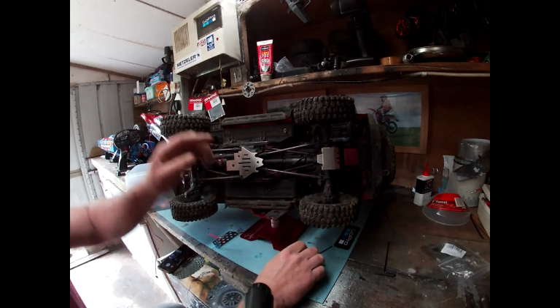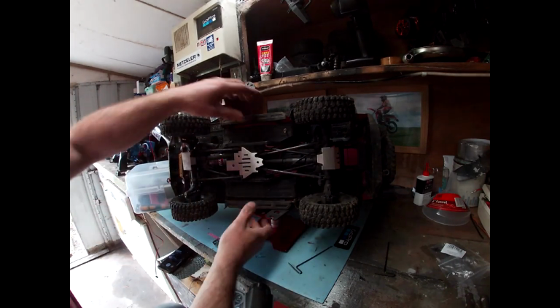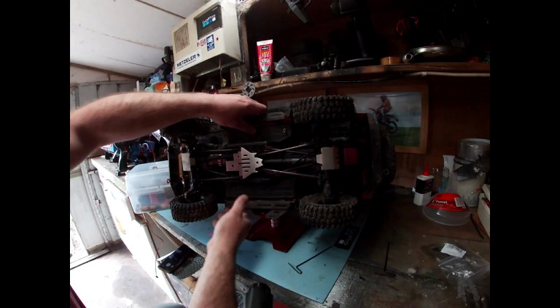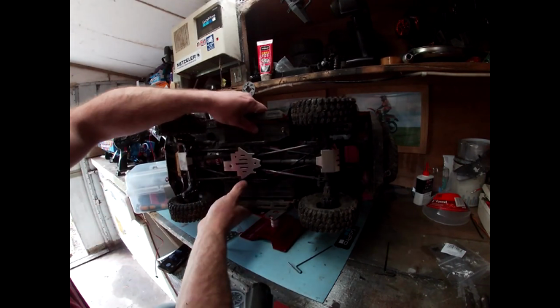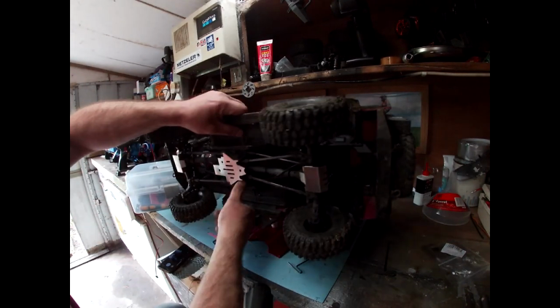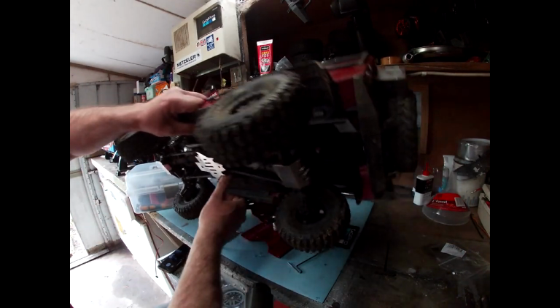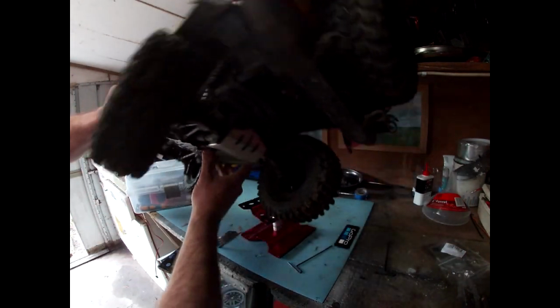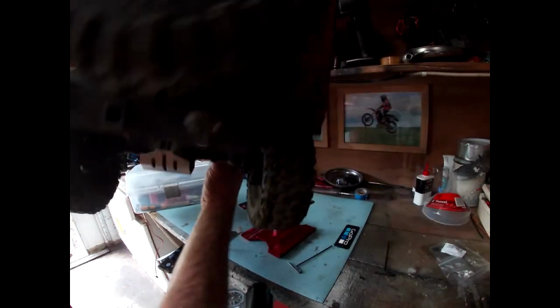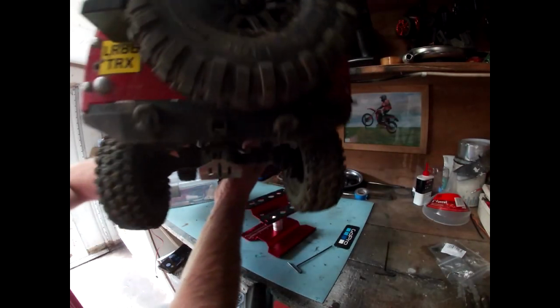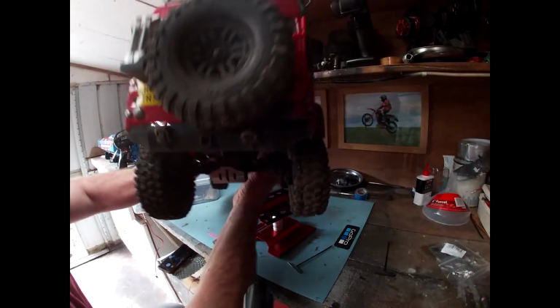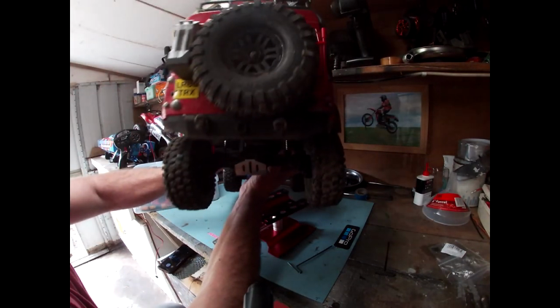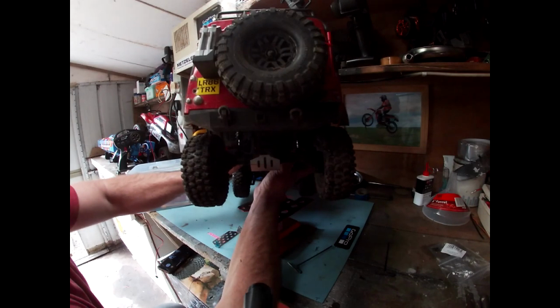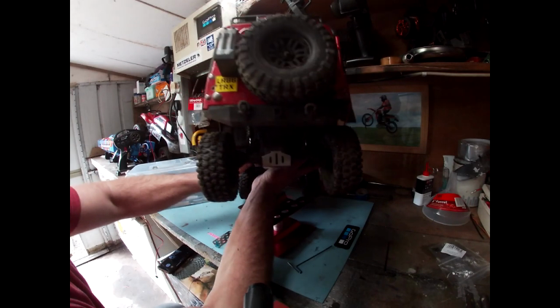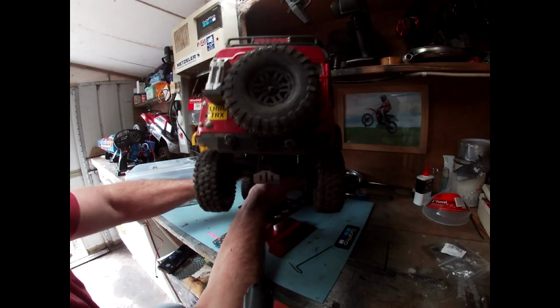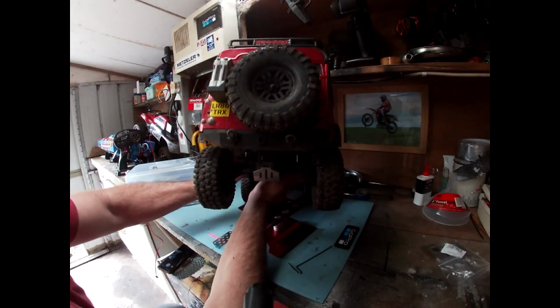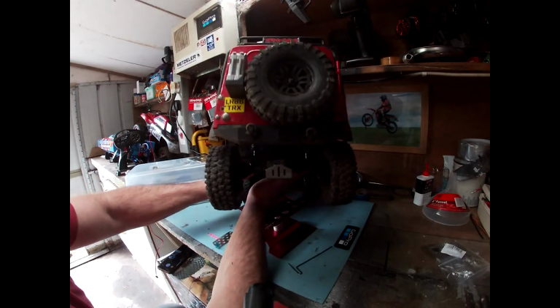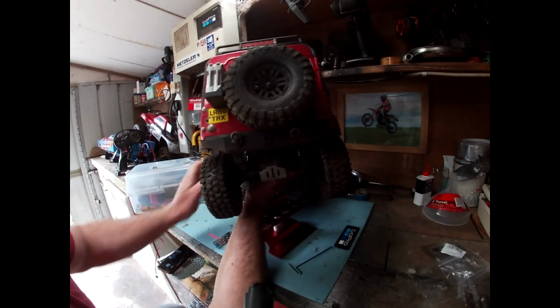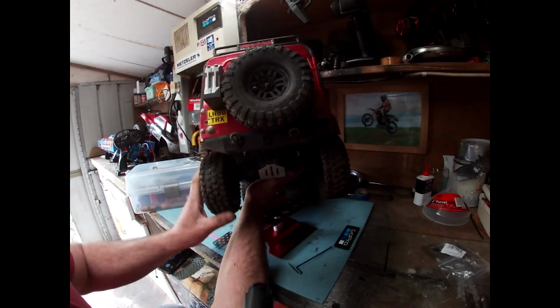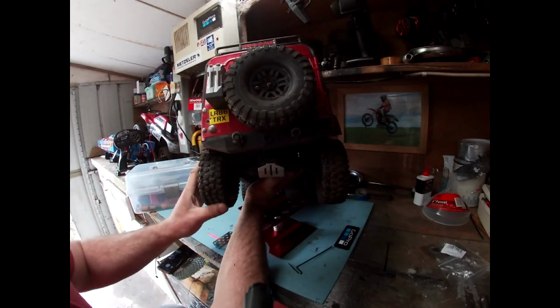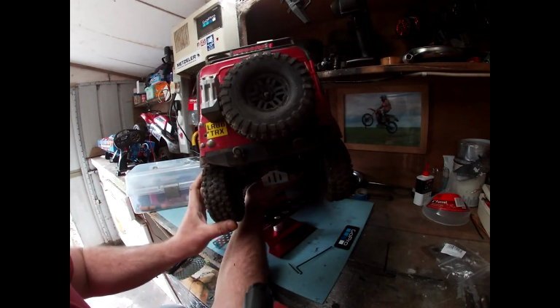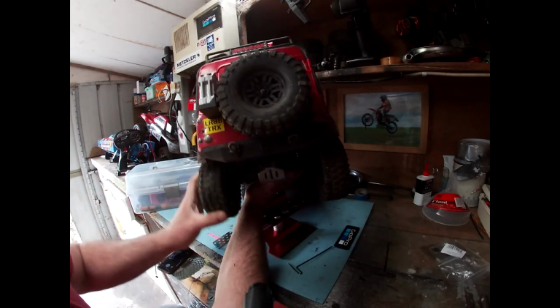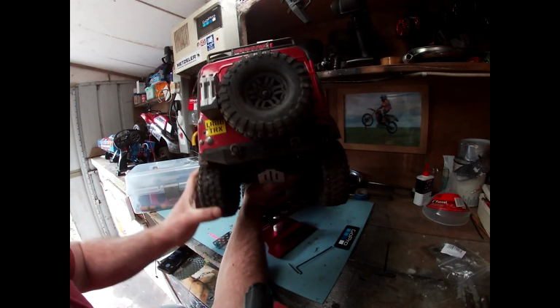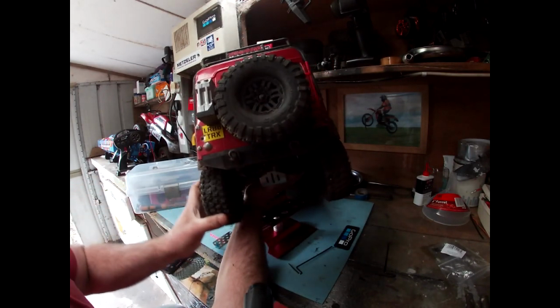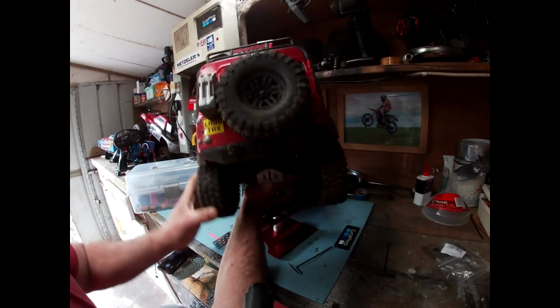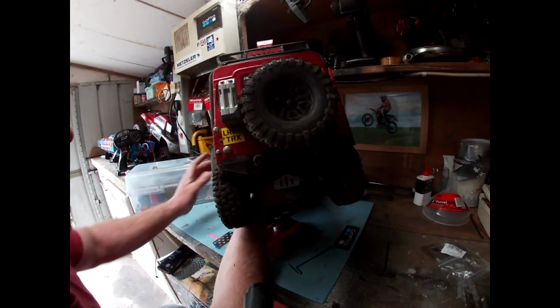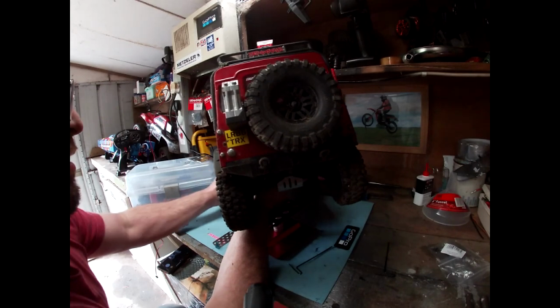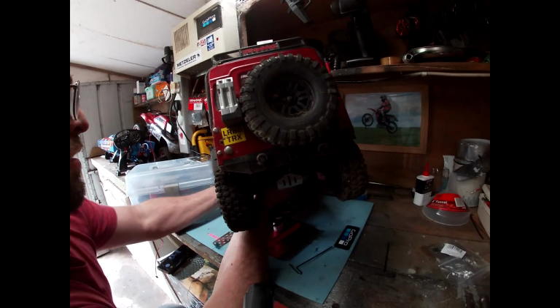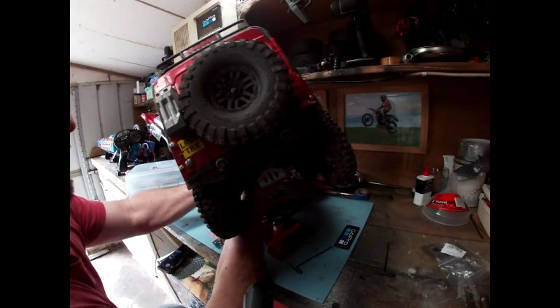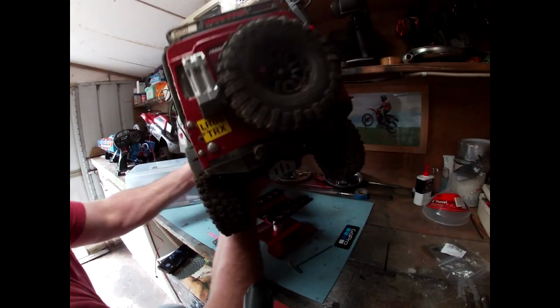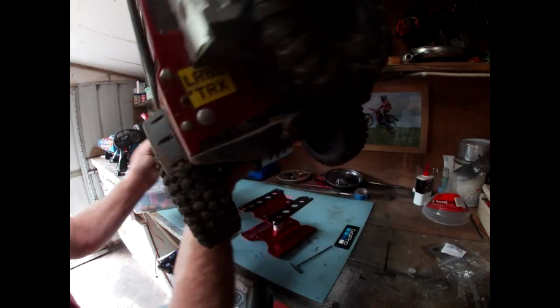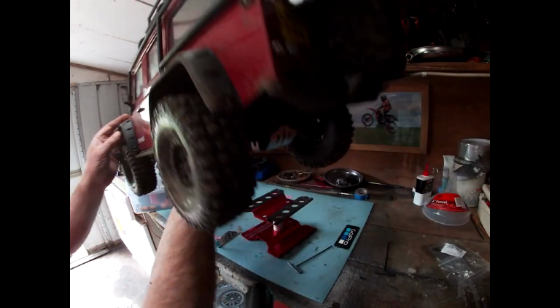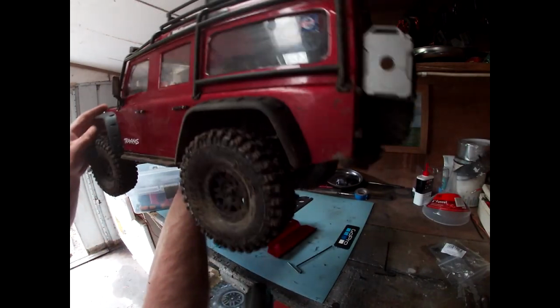Have a look at that. Yeah, it looks a bit better already — makes it look a bit more heavy duty.